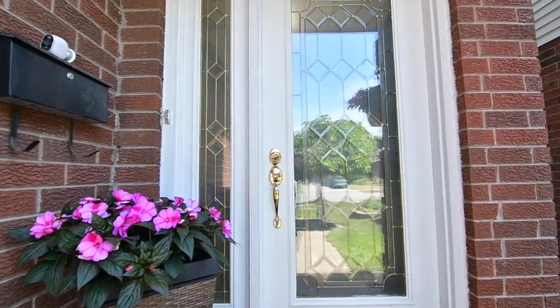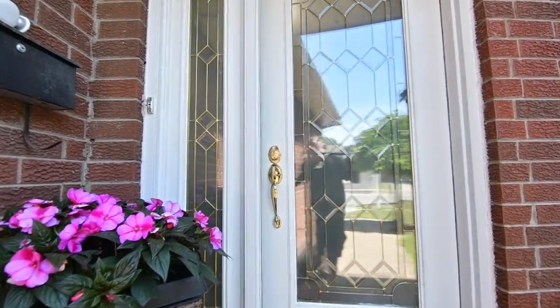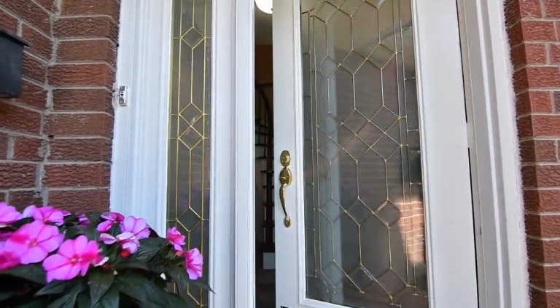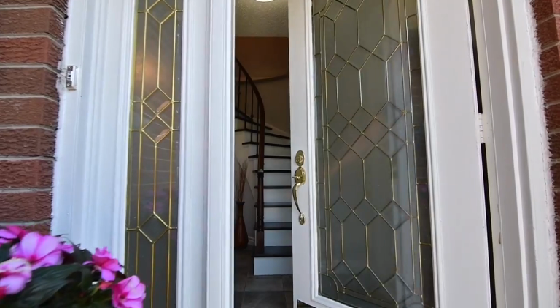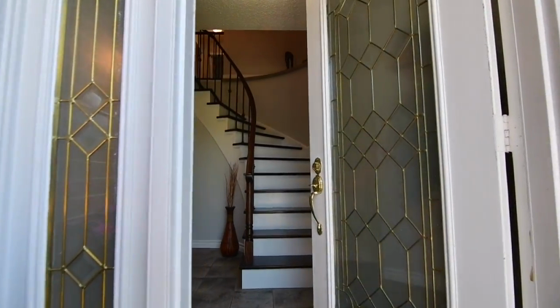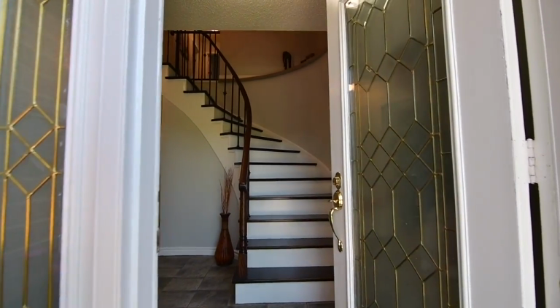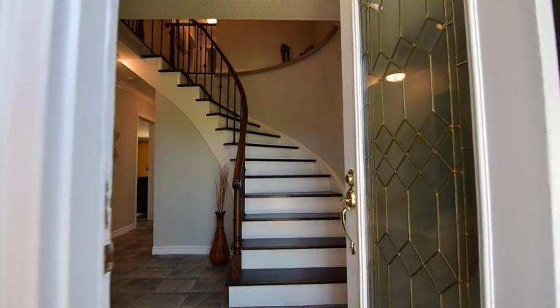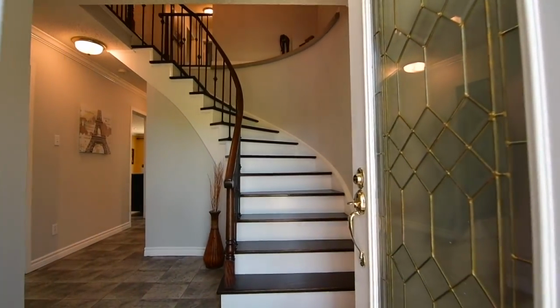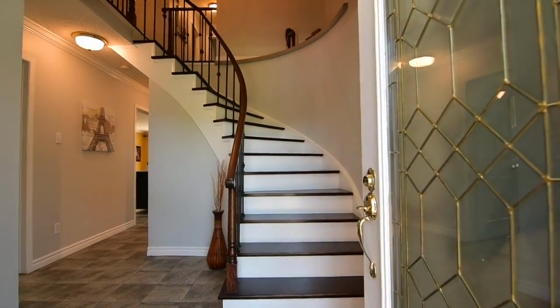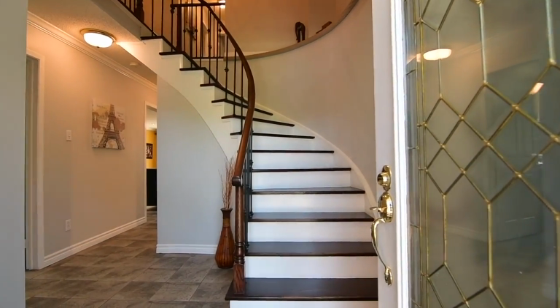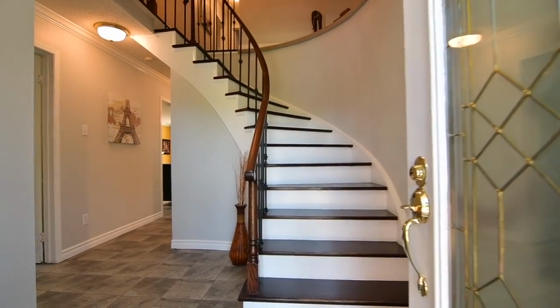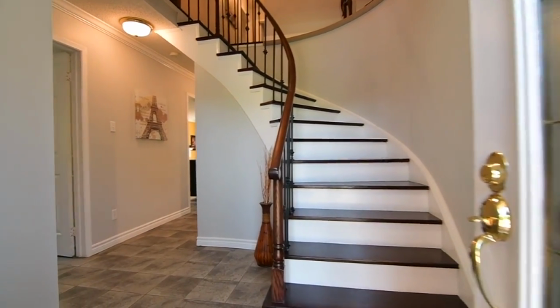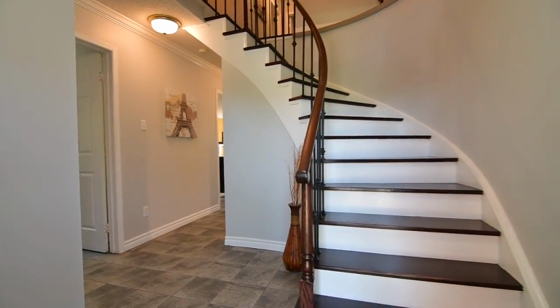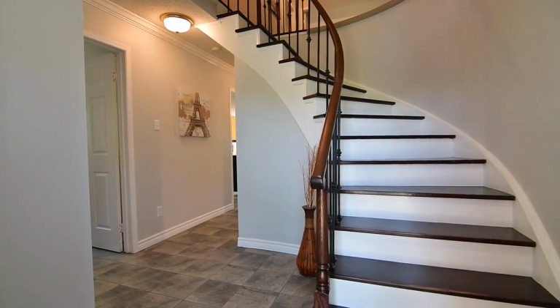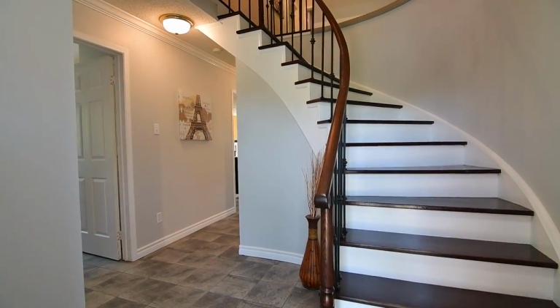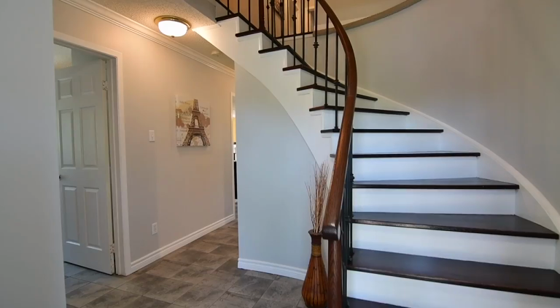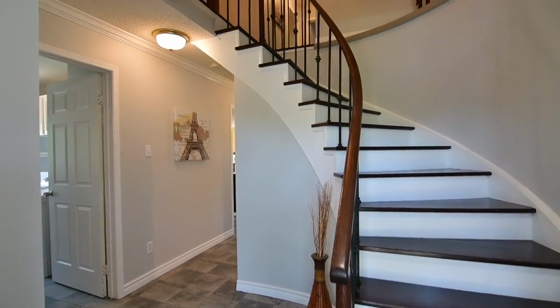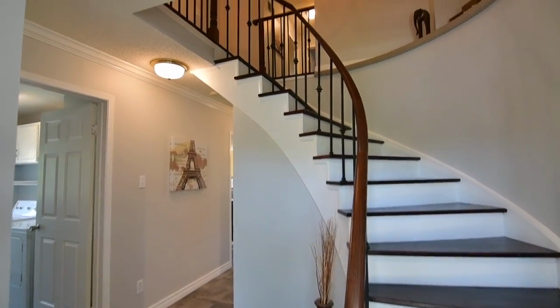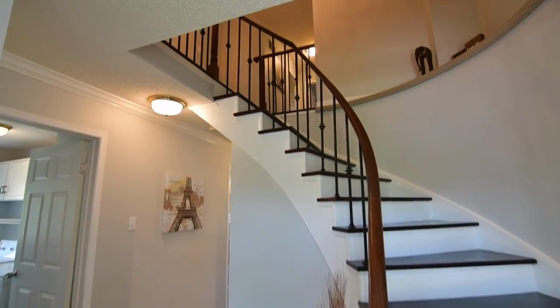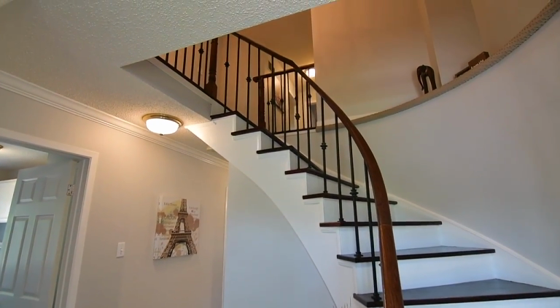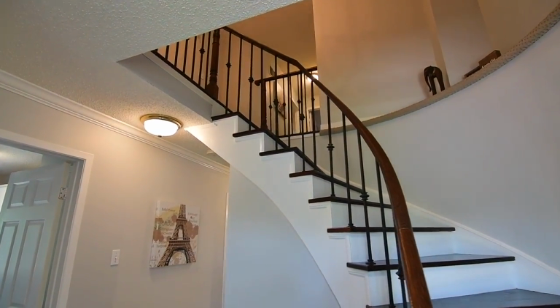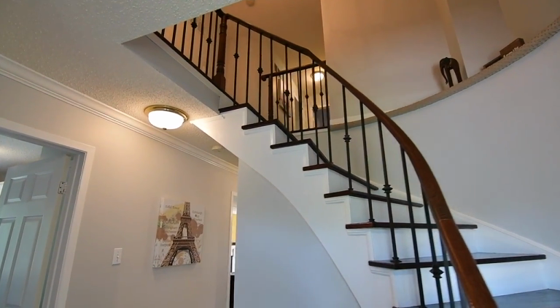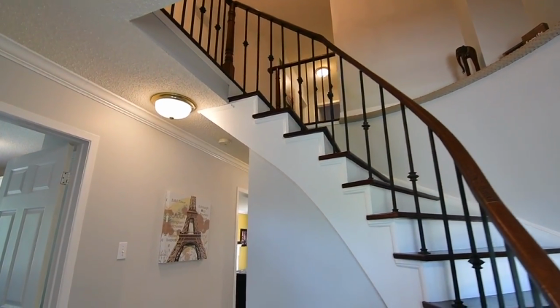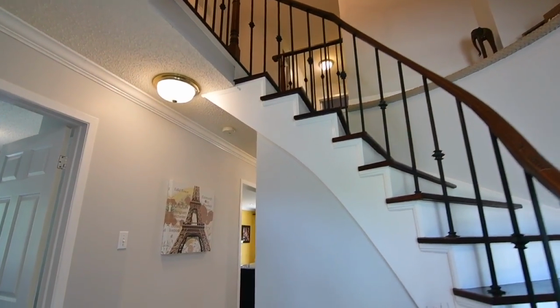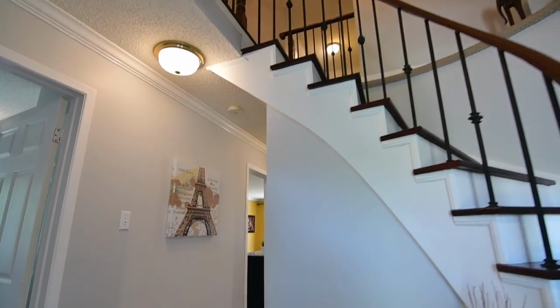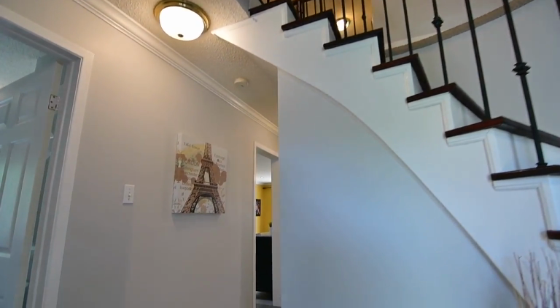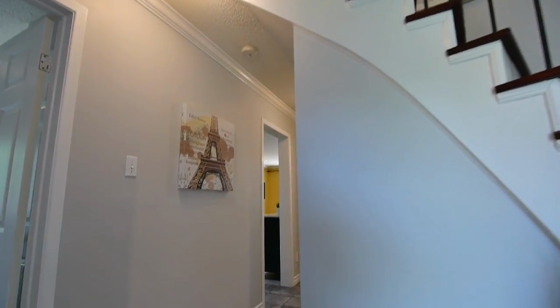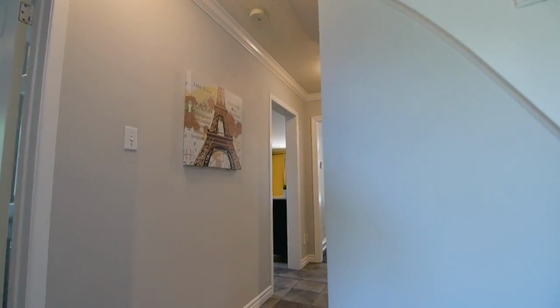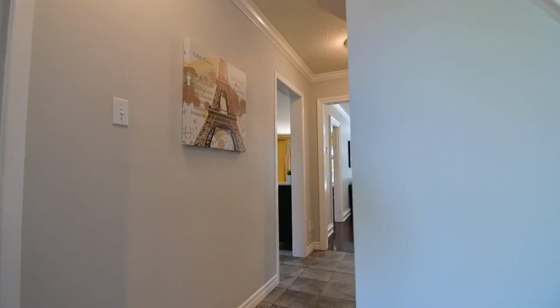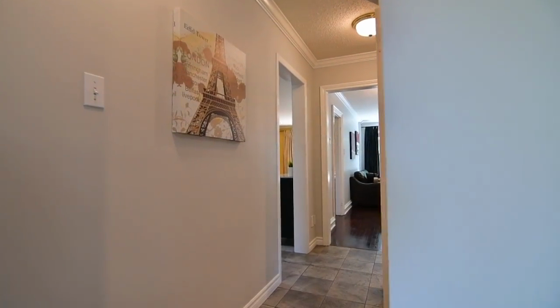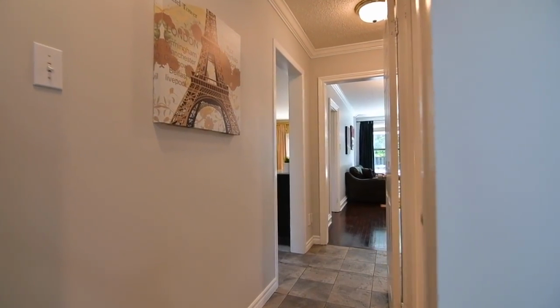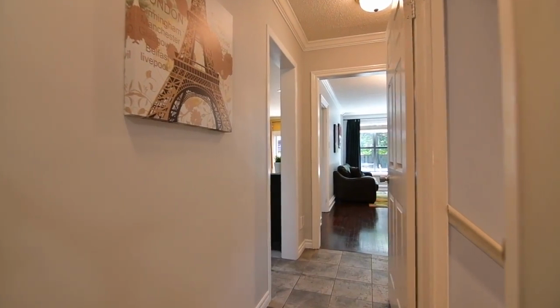Through an entry door with decorative glass insert and side light is a spacious foyer with coat closet. Its ceramic tiles continuing to flow off to the left into the laundry room and down the main hallway.